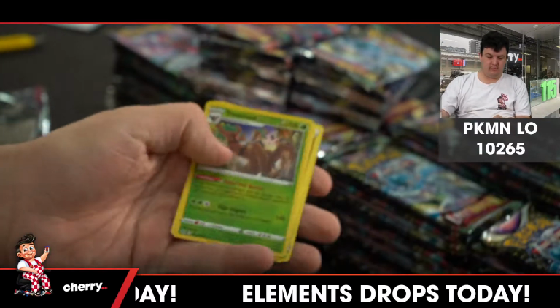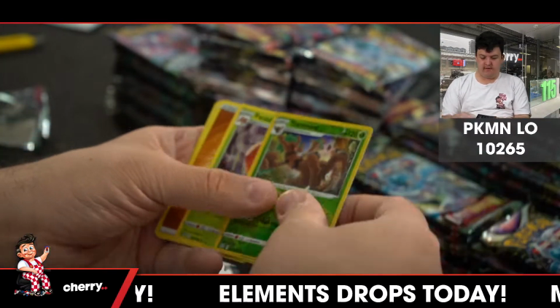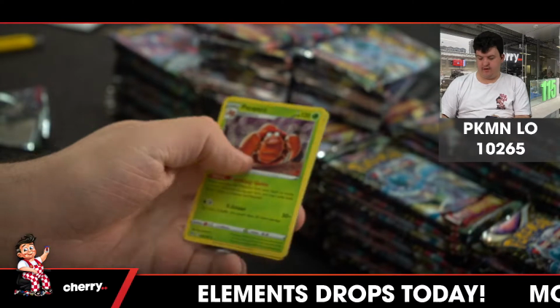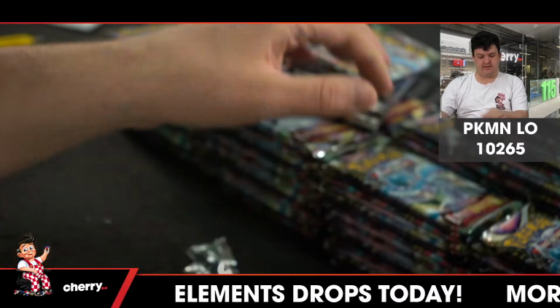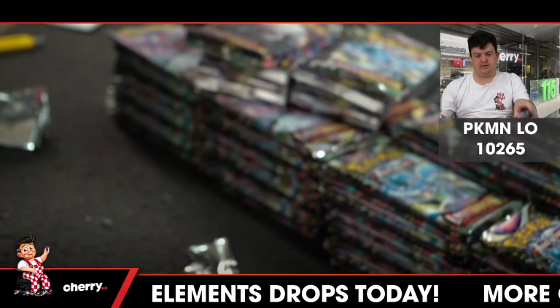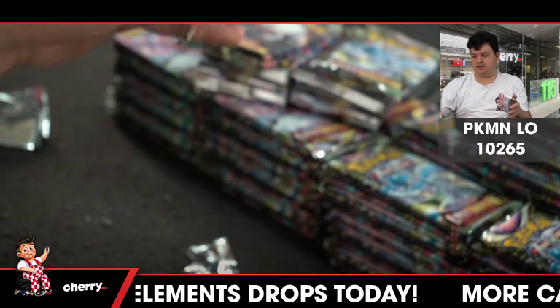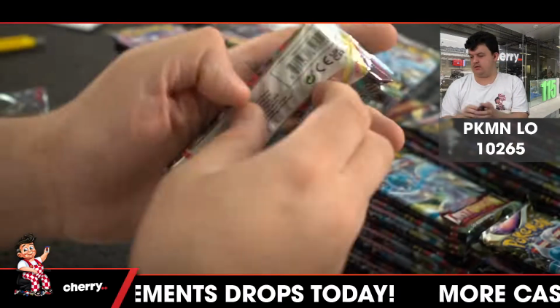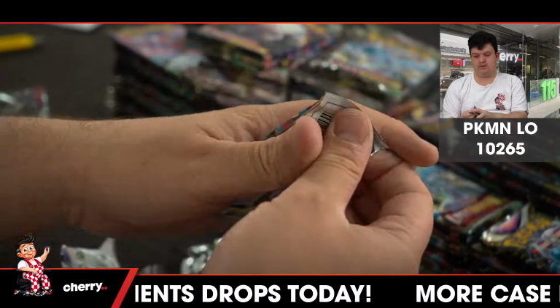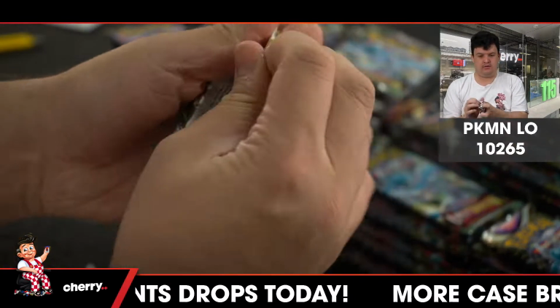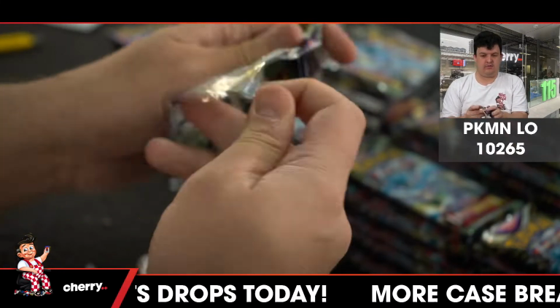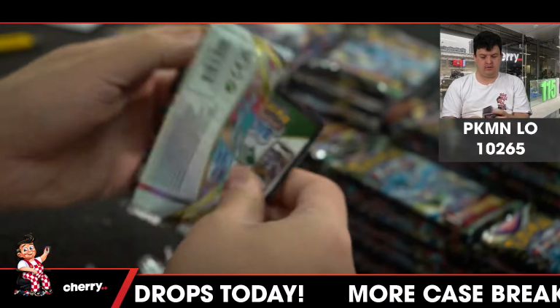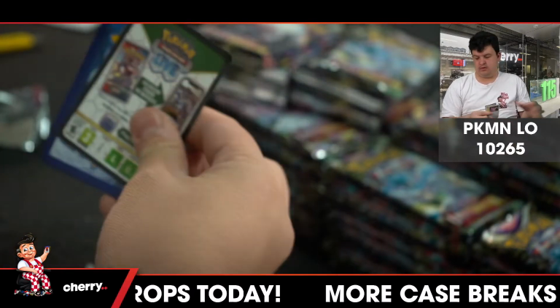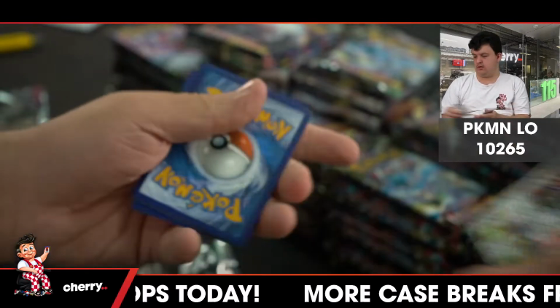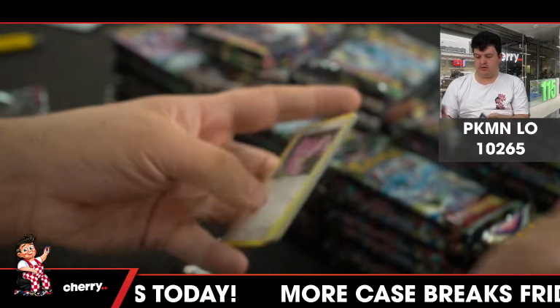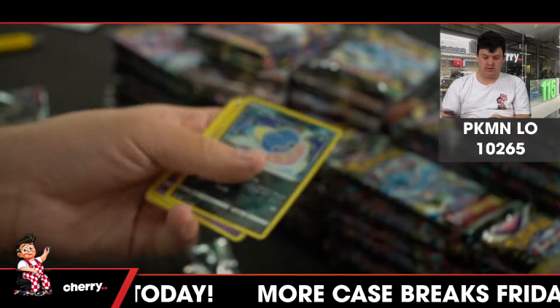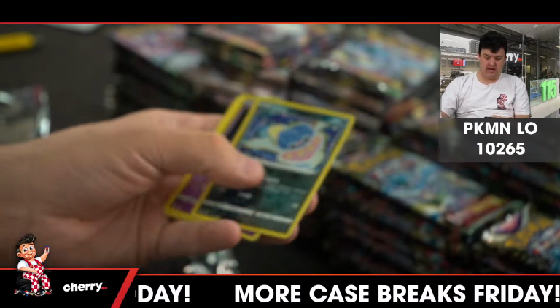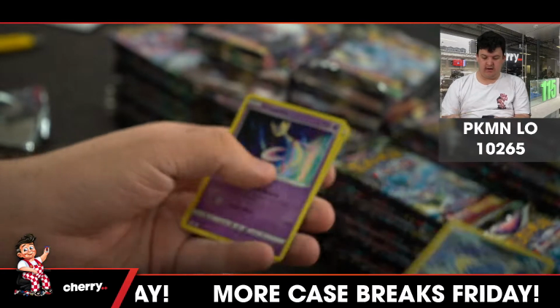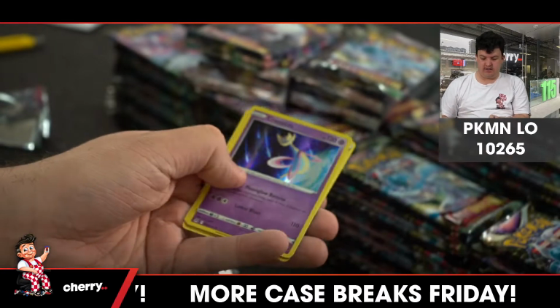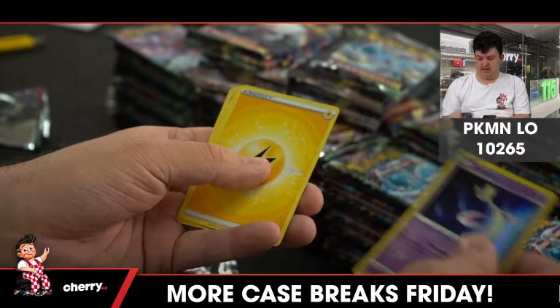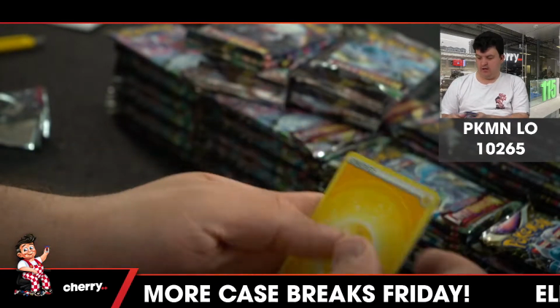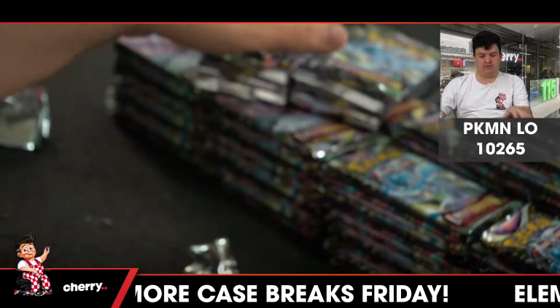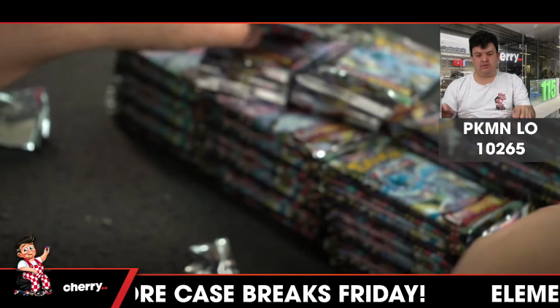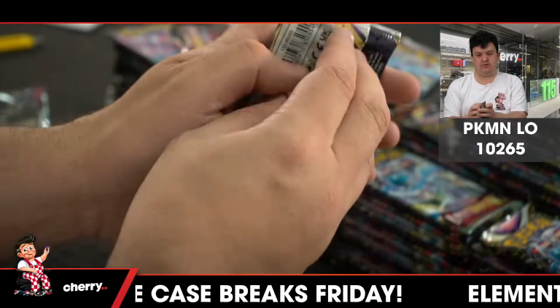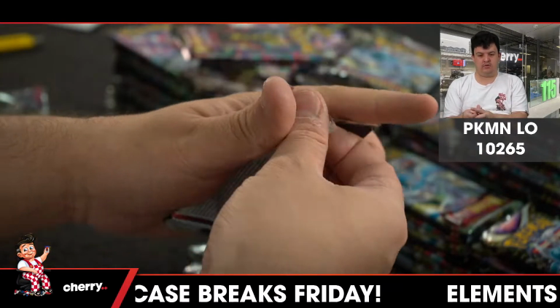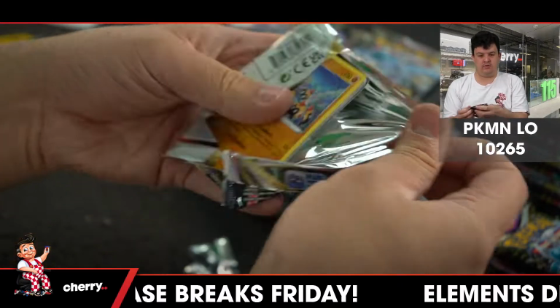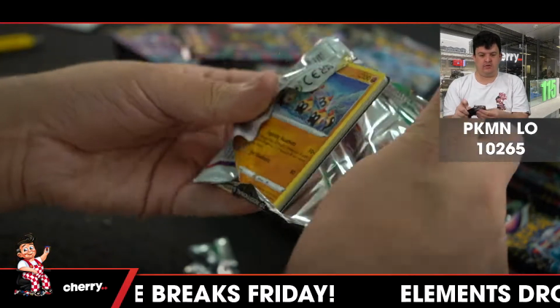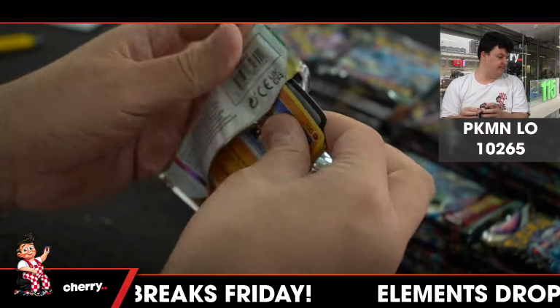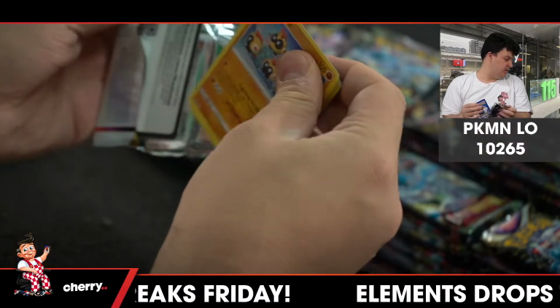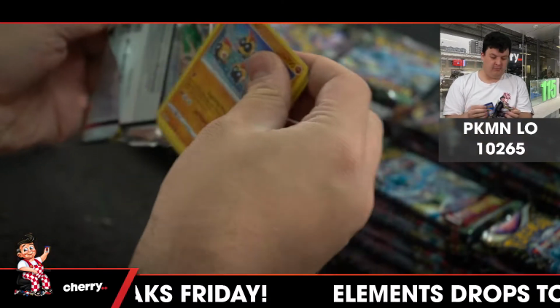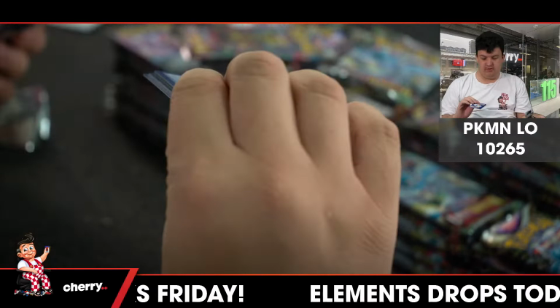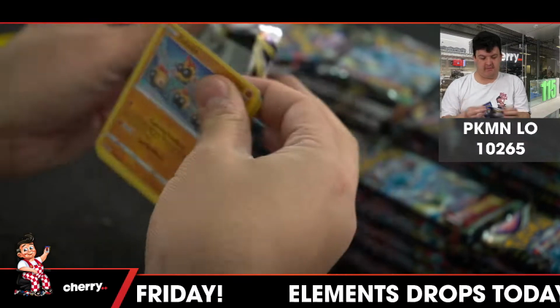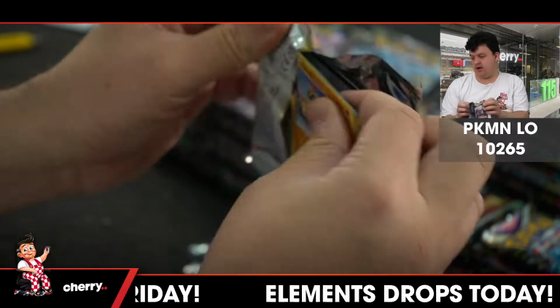Trevenant reverse. Inkay reverse. Crystallia holo. Goodra V and he'll be happy — oh no.